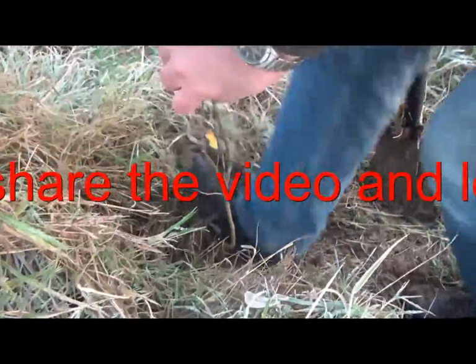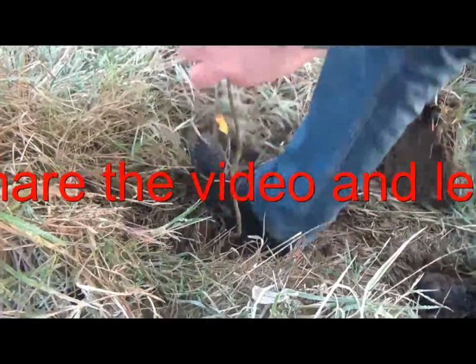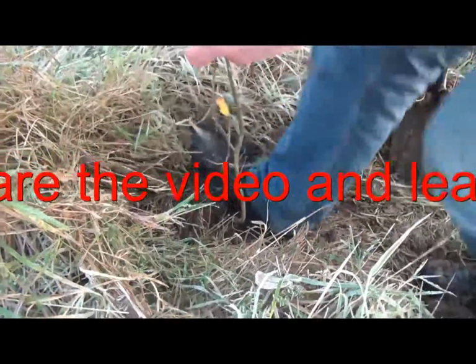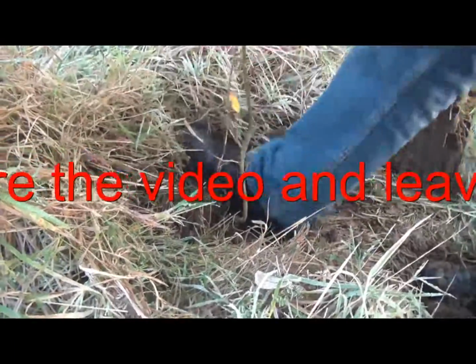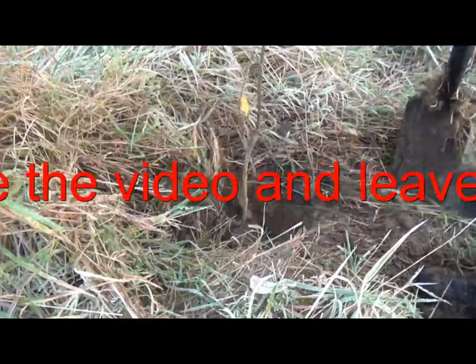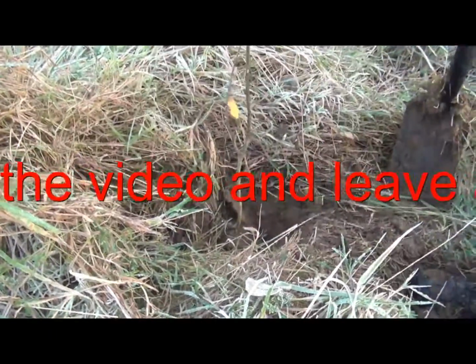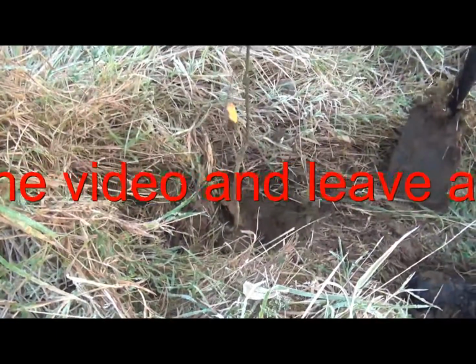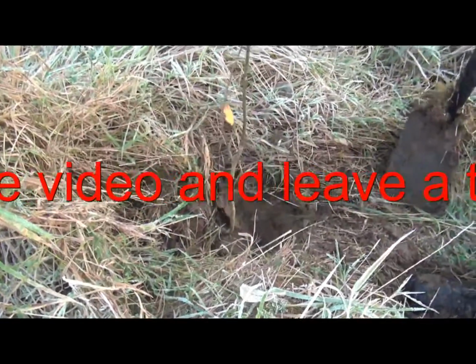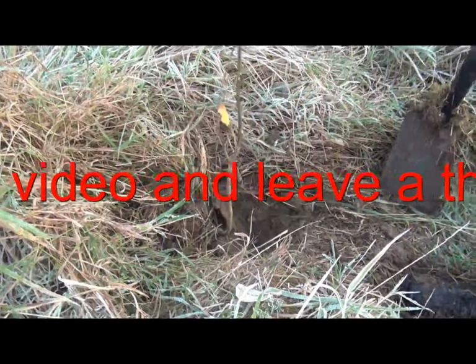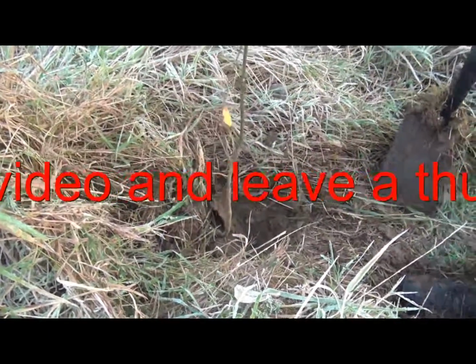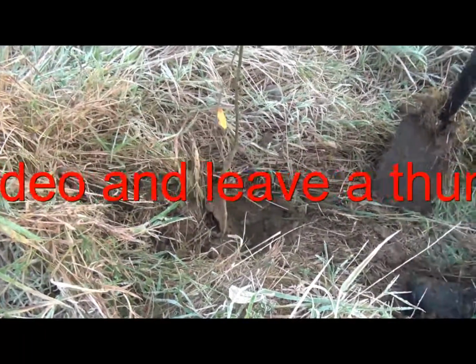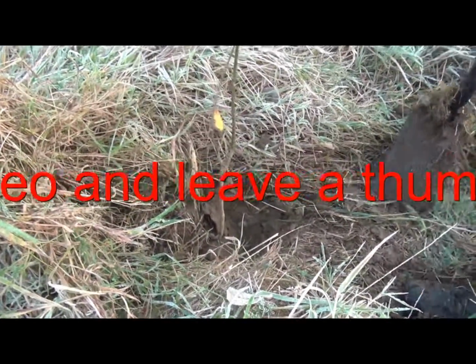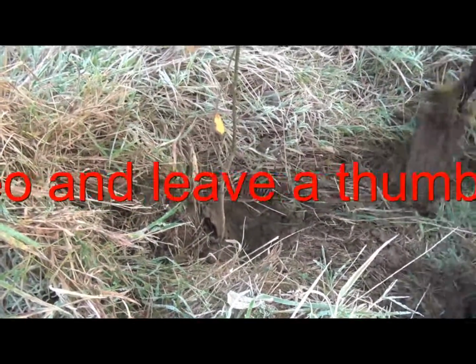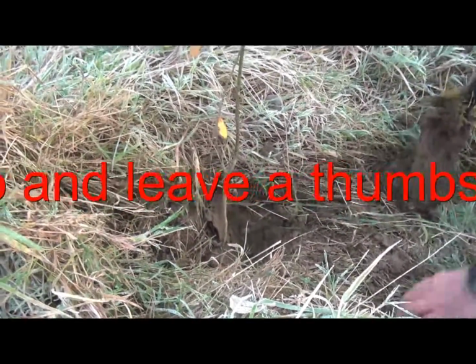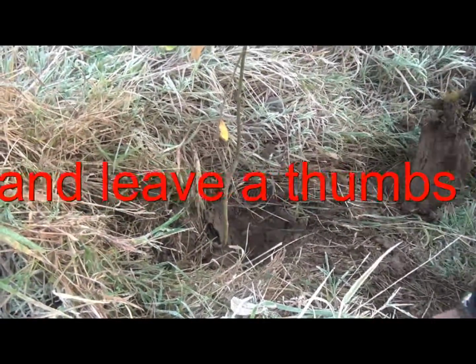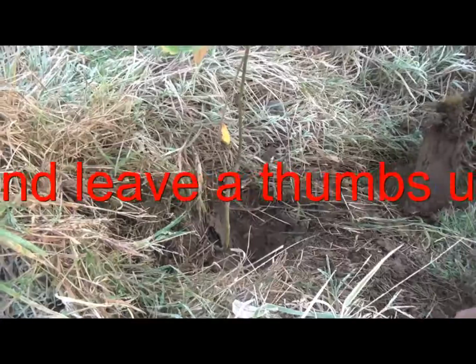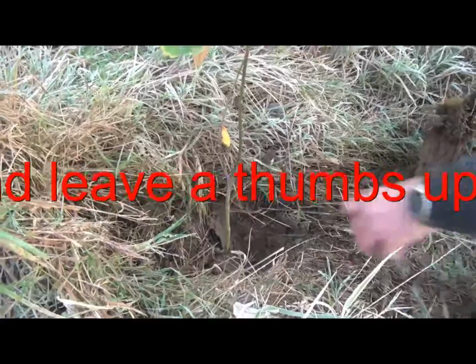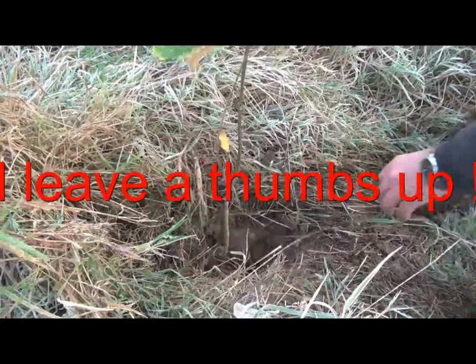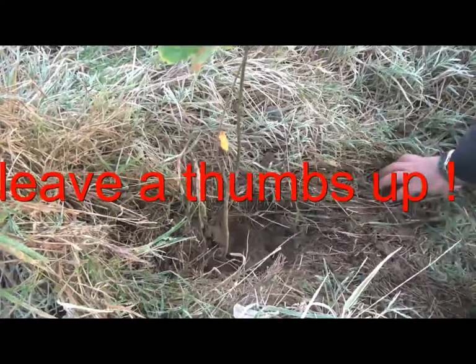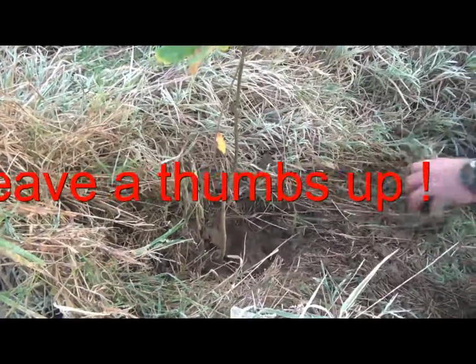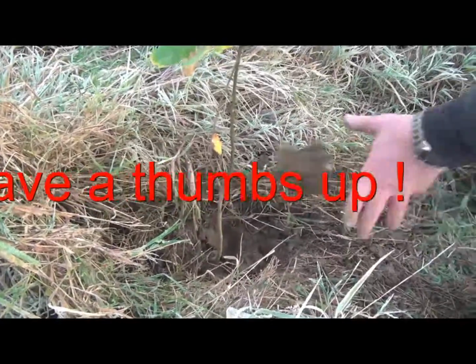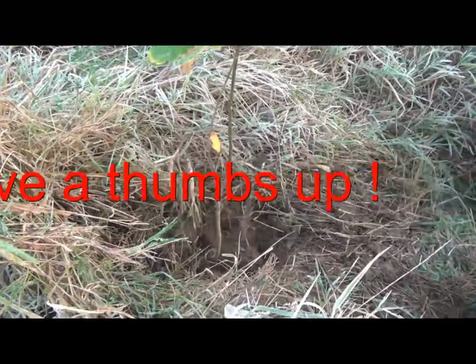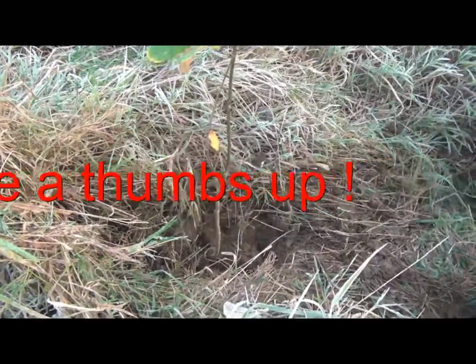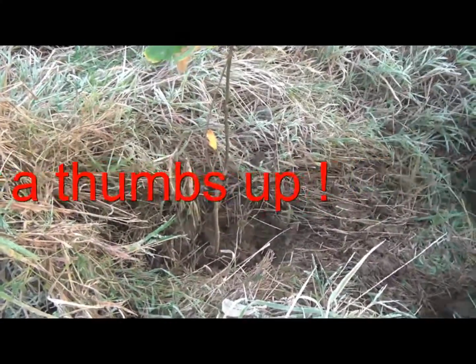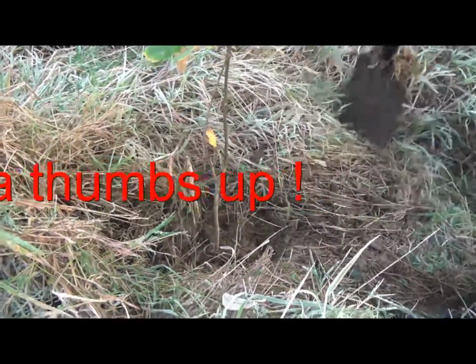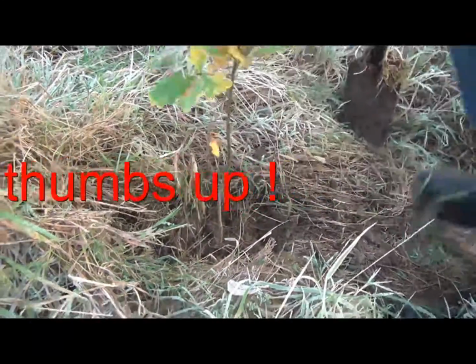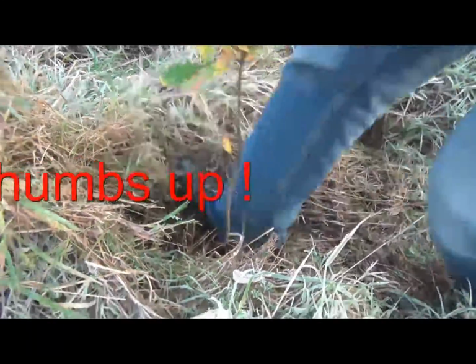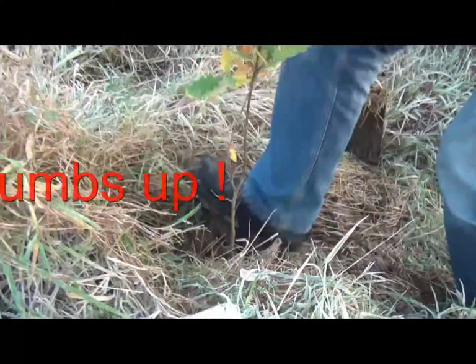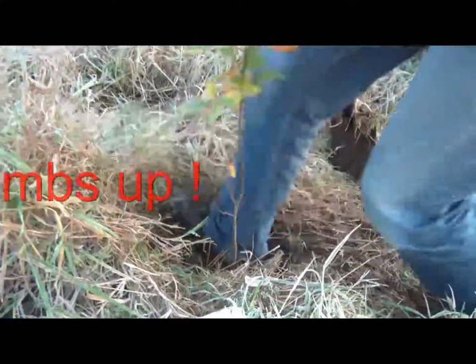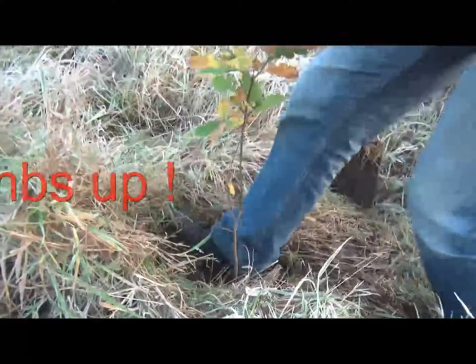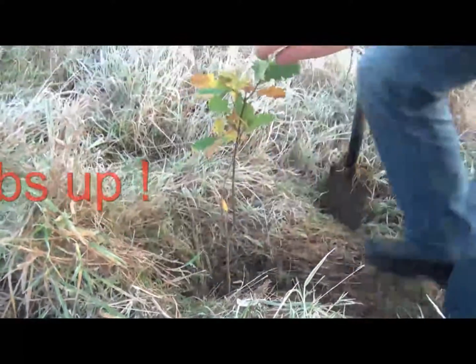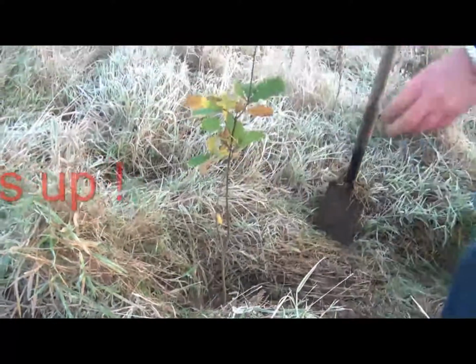You do want to anchor the tree so it doesn't move too much in the wind — especially when you hear there's a windy week coming up, which Evelyn Cusack informed us this morning on RTÉ Radio 1.